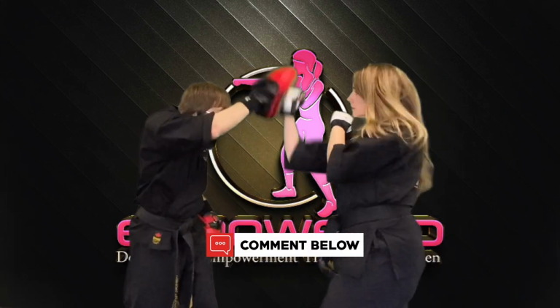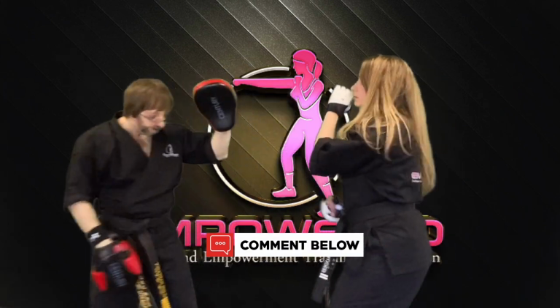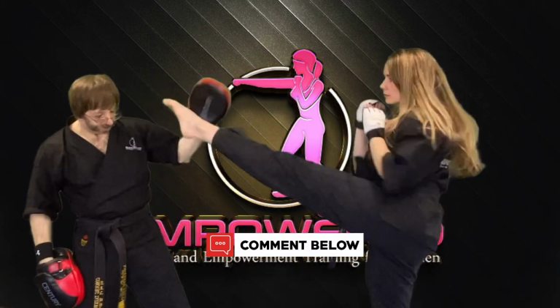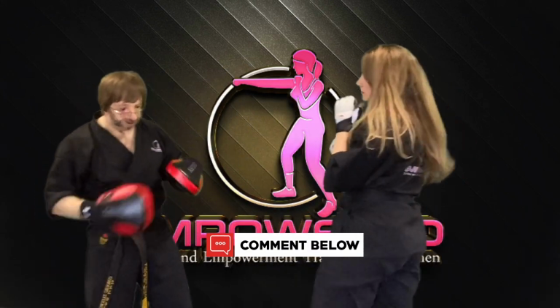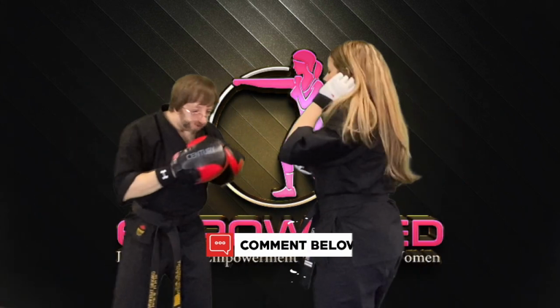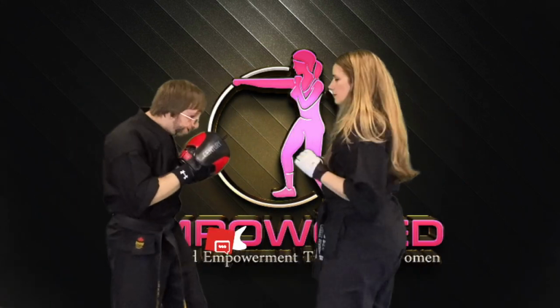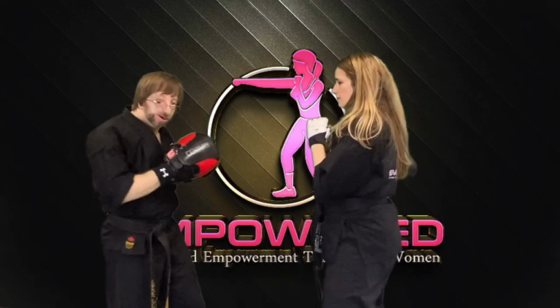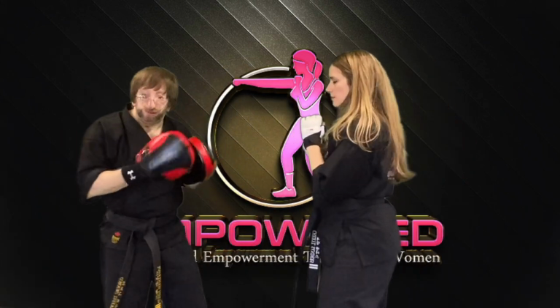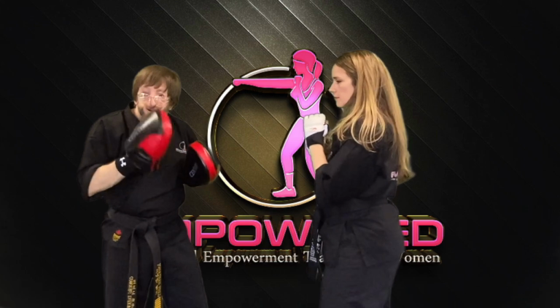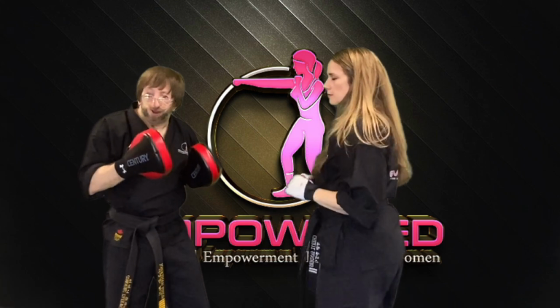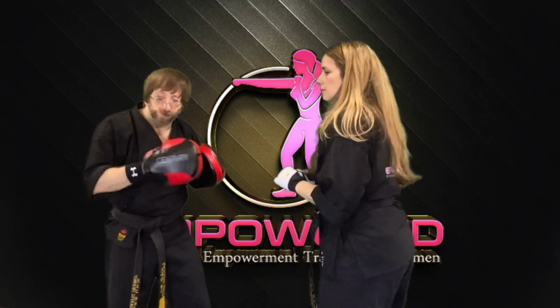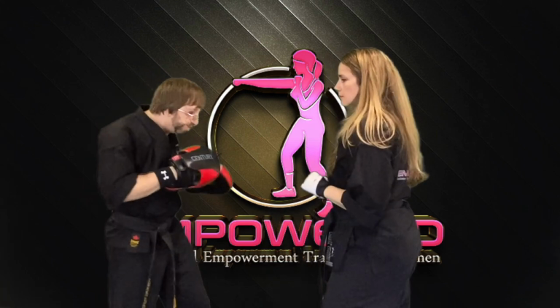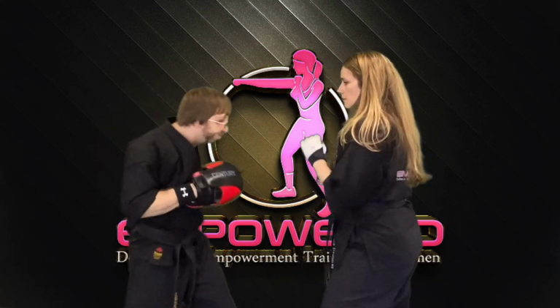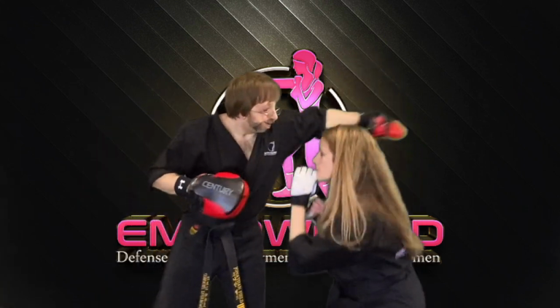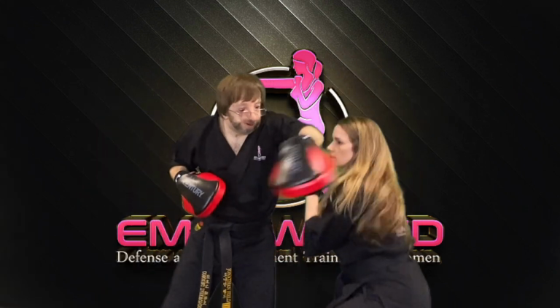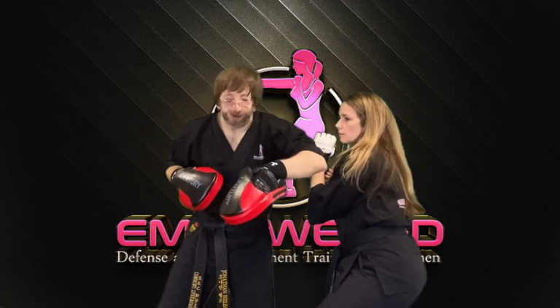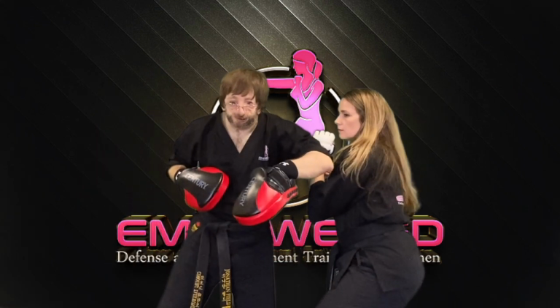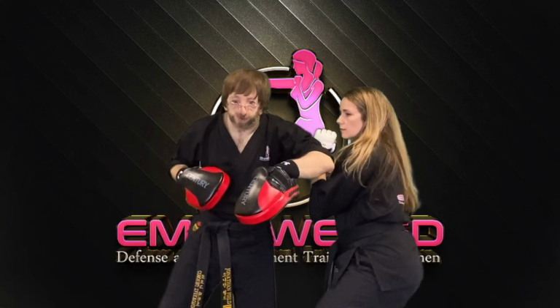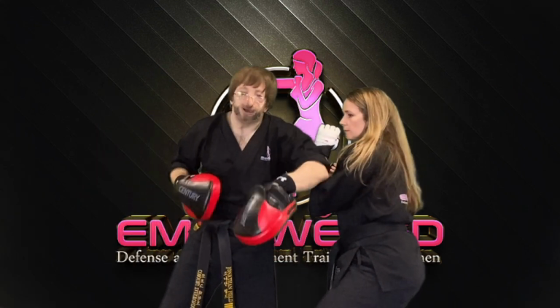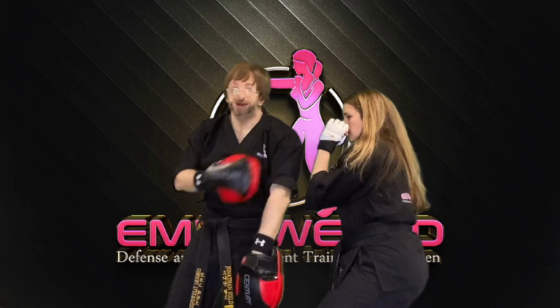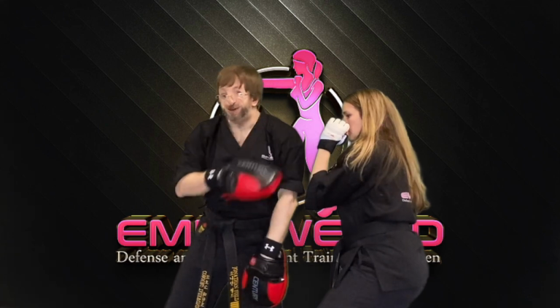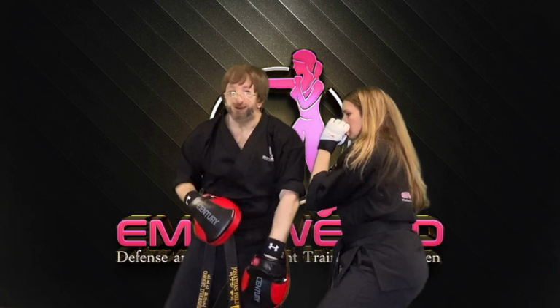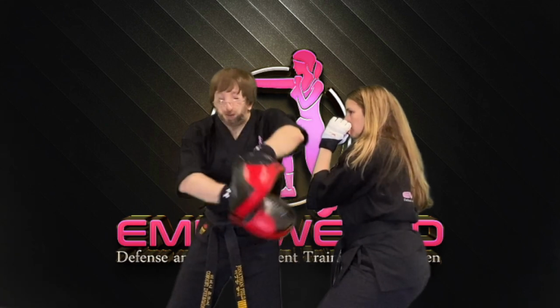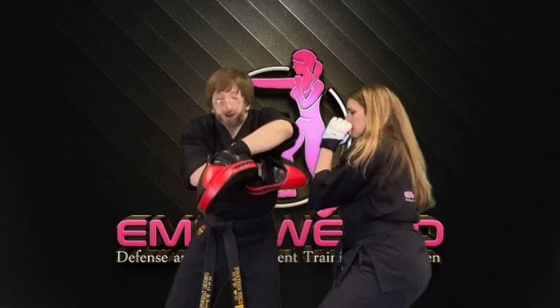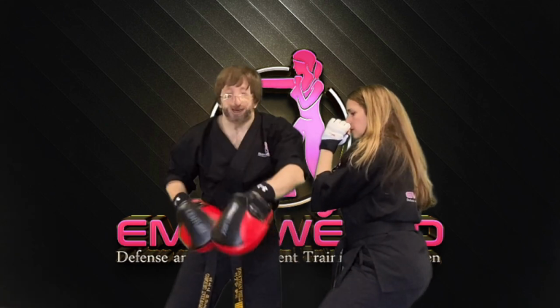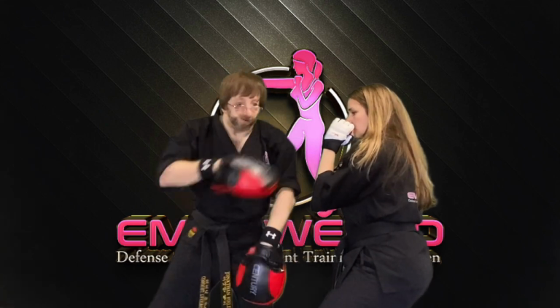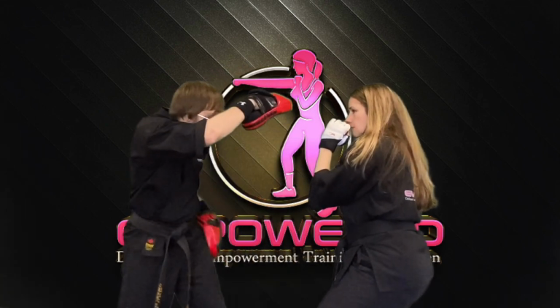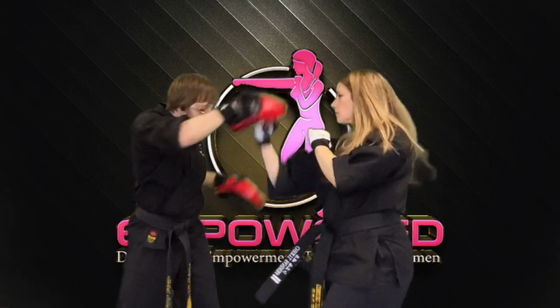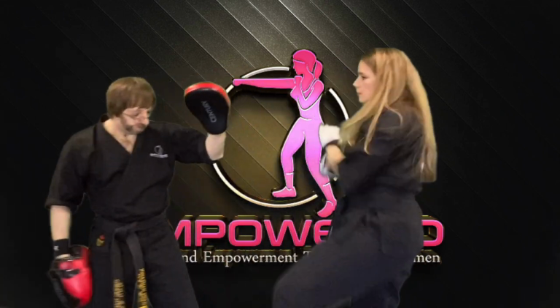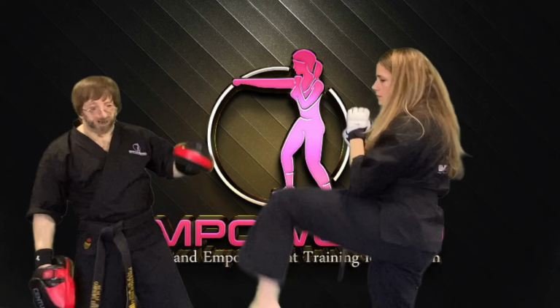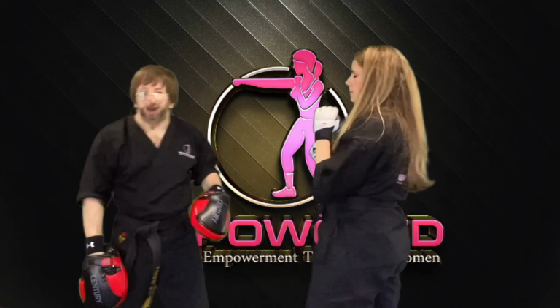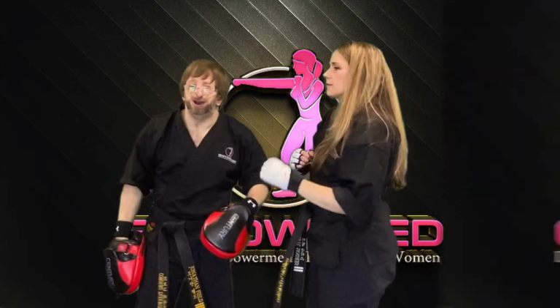That's the bob and weave. Naturally, she can be hitting me in the jaw or she can be hitting me in the ribs. So that's the round kick option there.